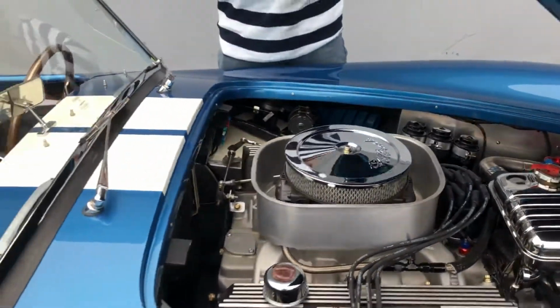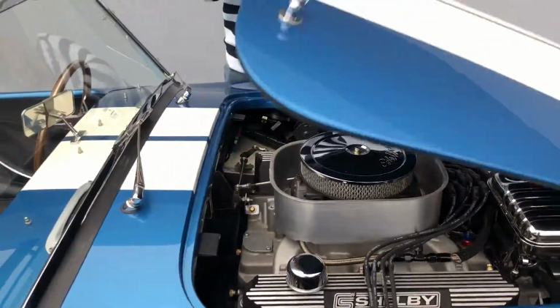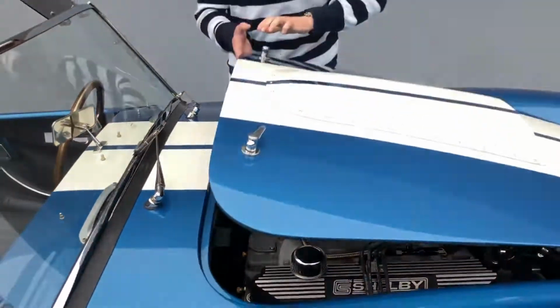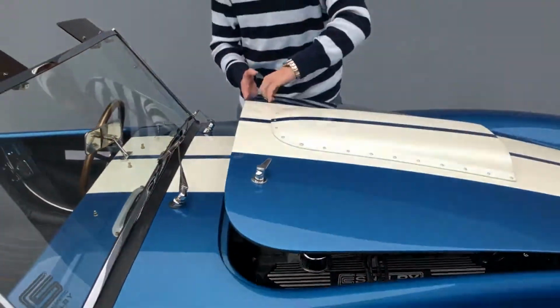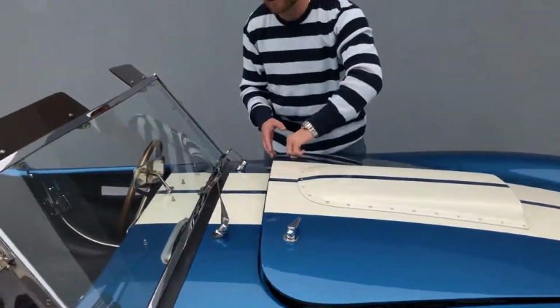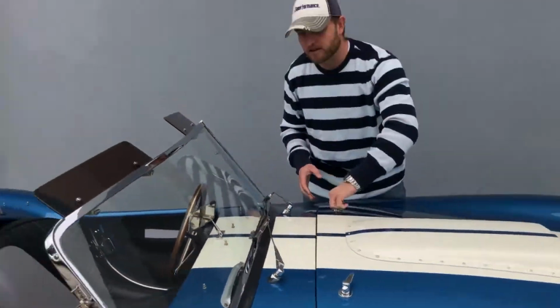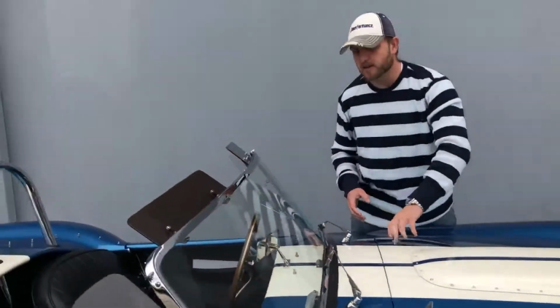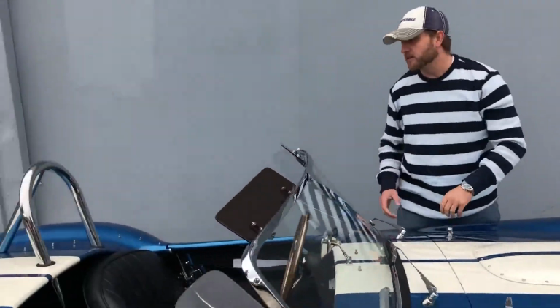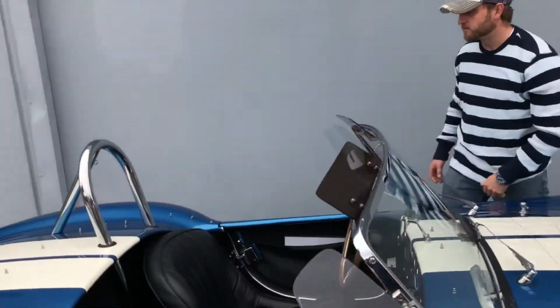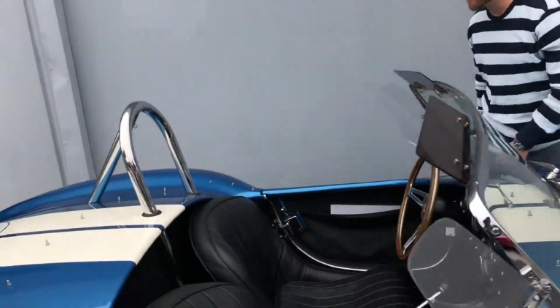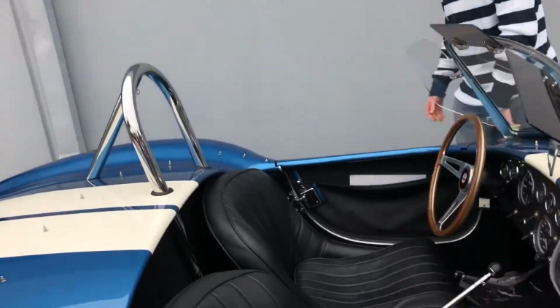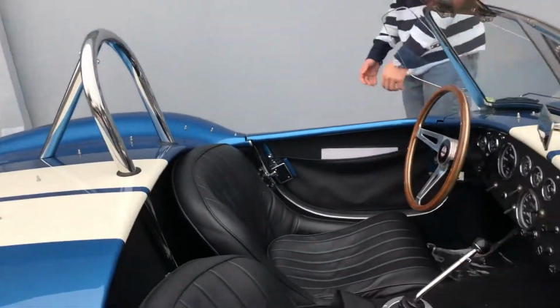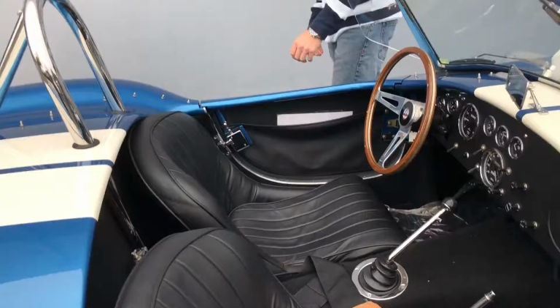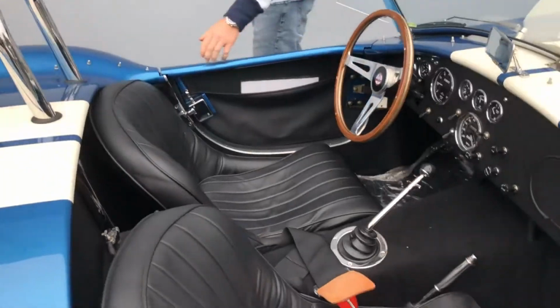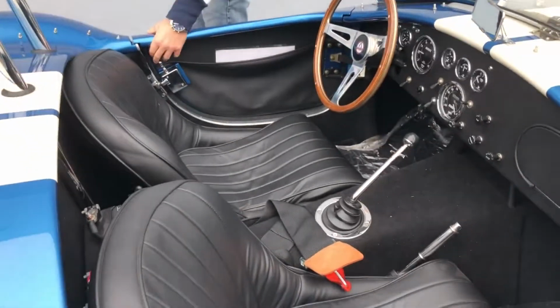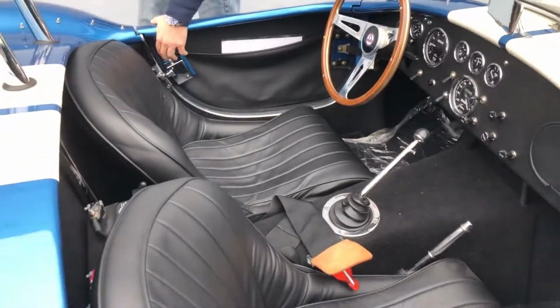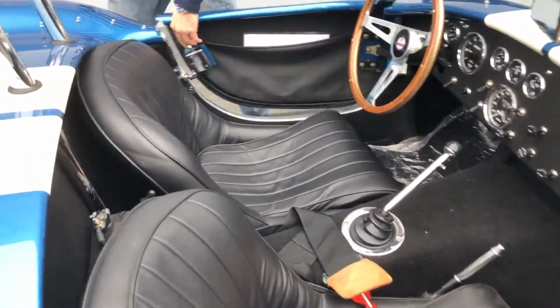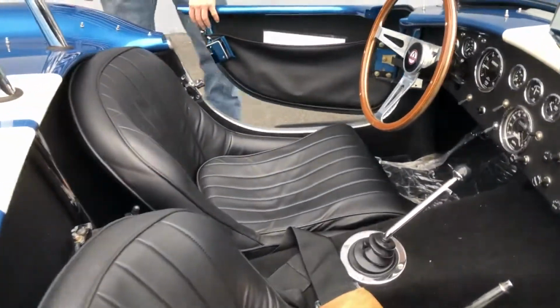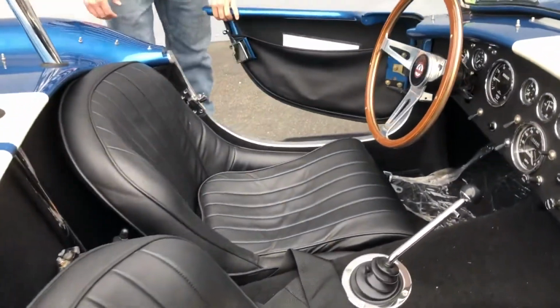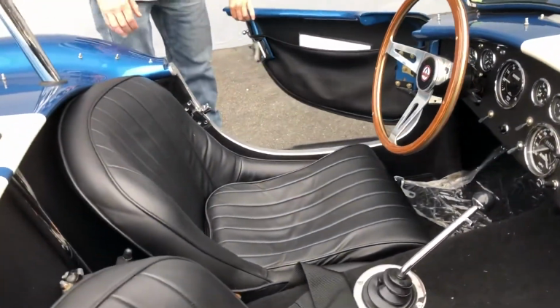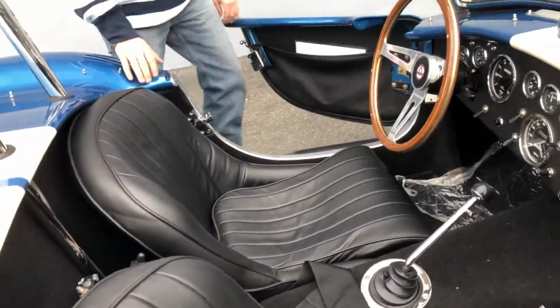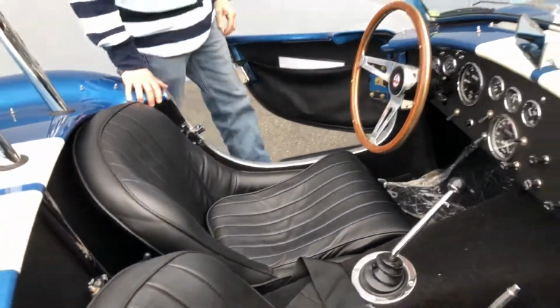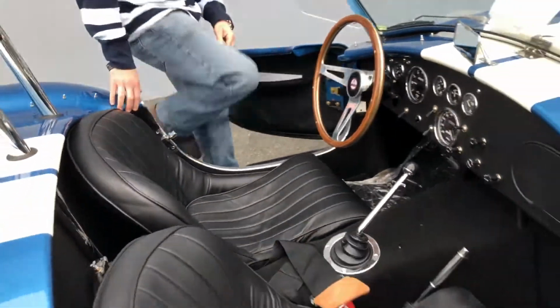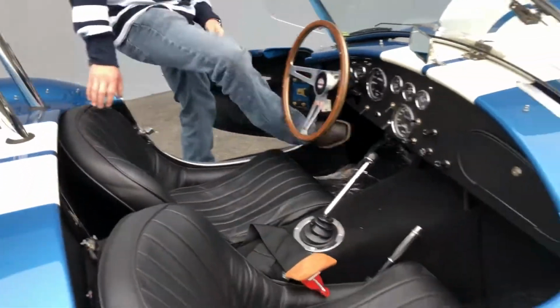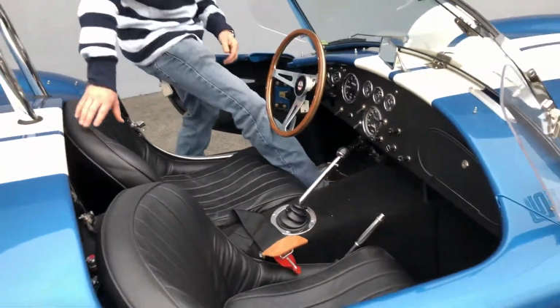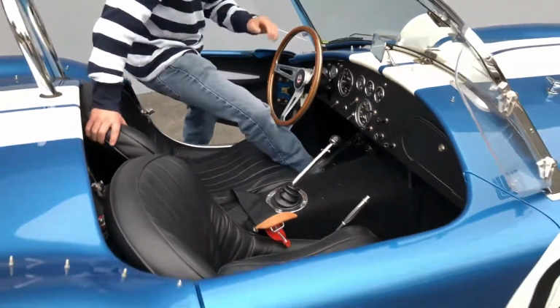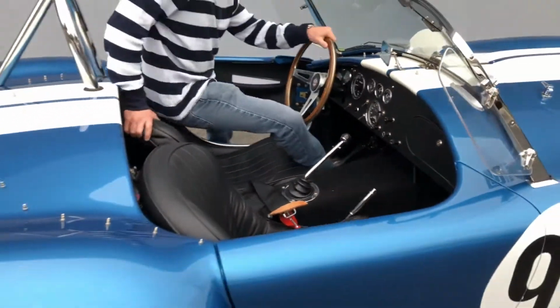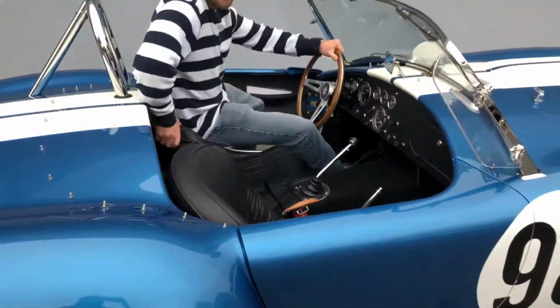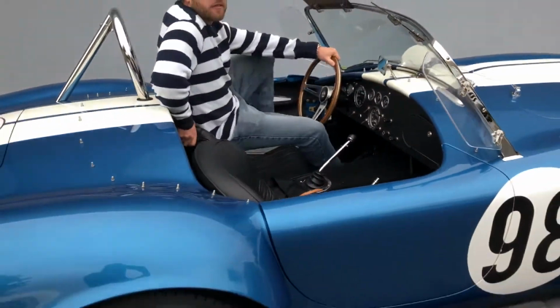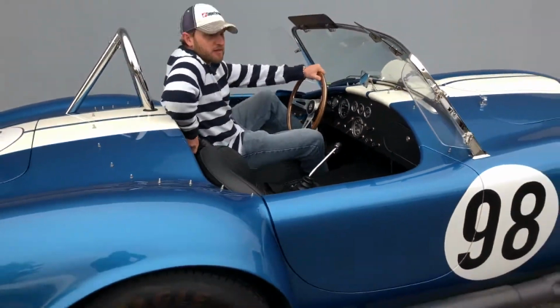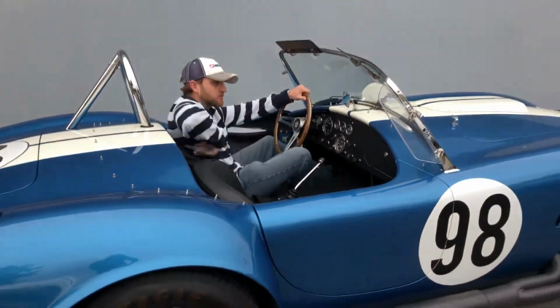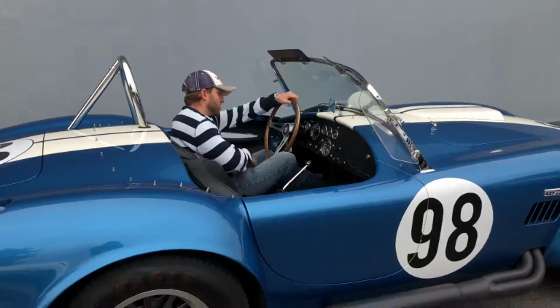Check out the interior. This is what a muscle car really is. I'll start it up so you can hear it. It's a beast, not like every other muscle car.